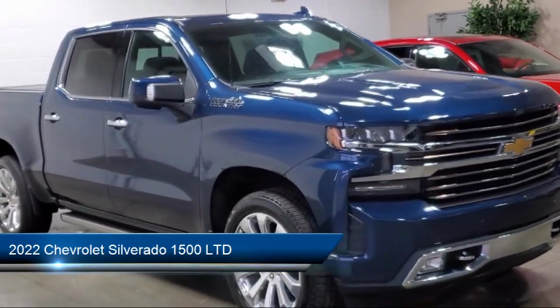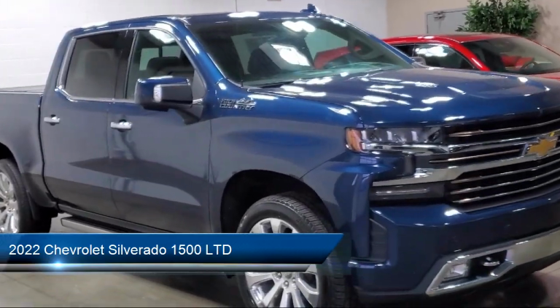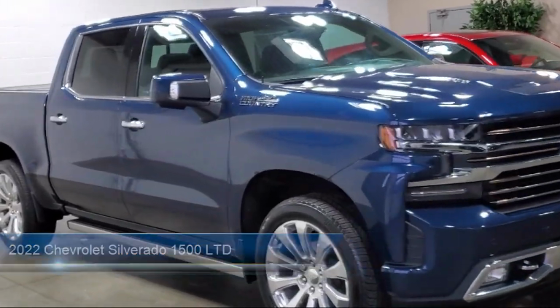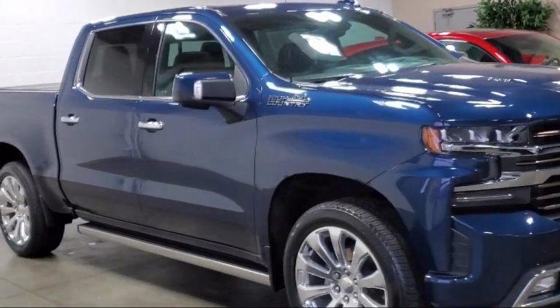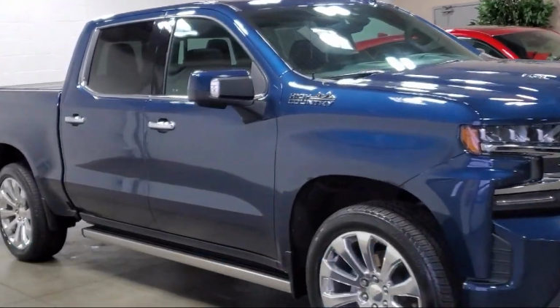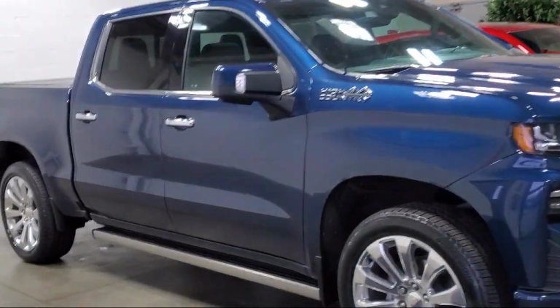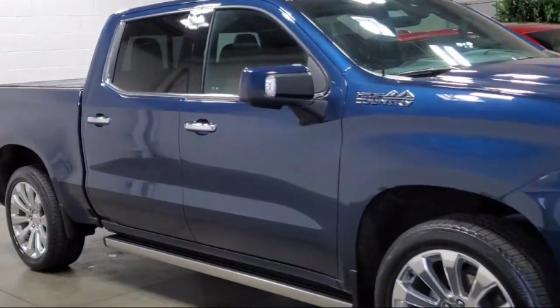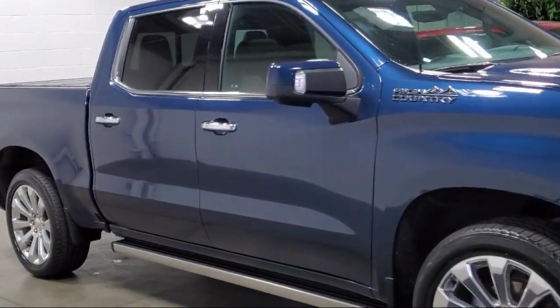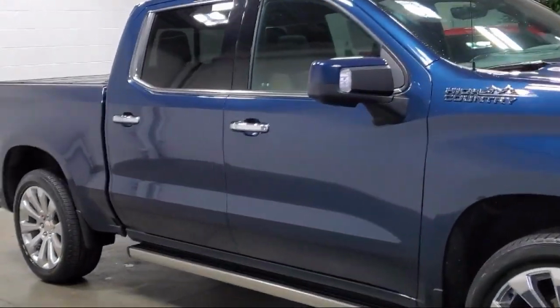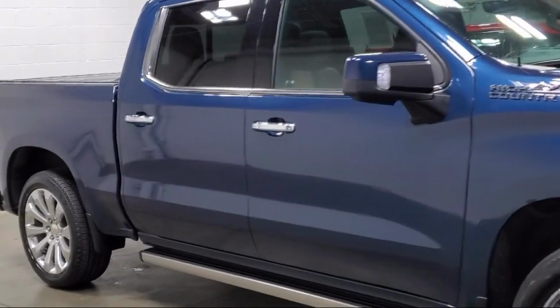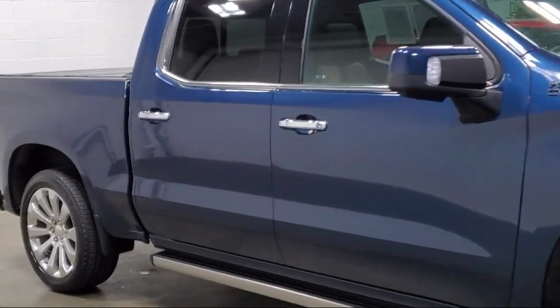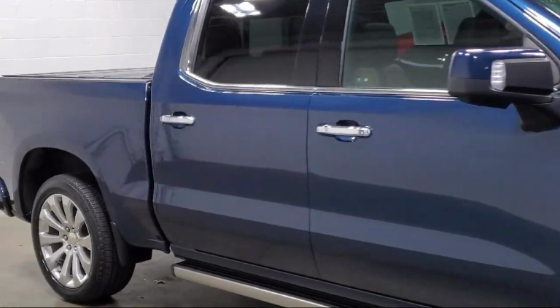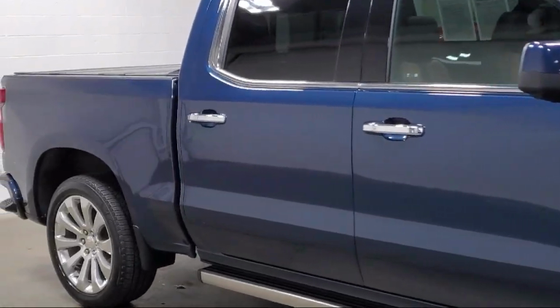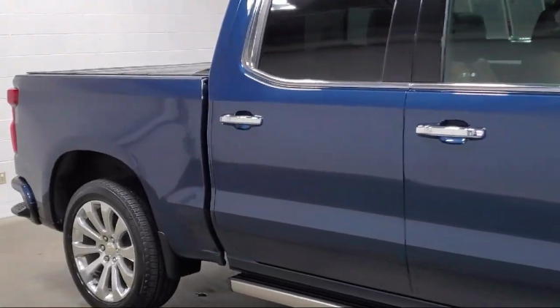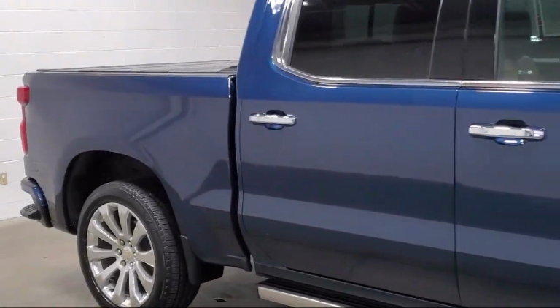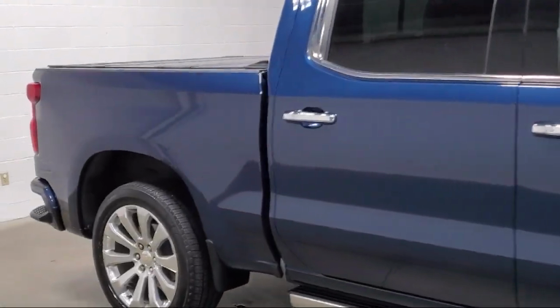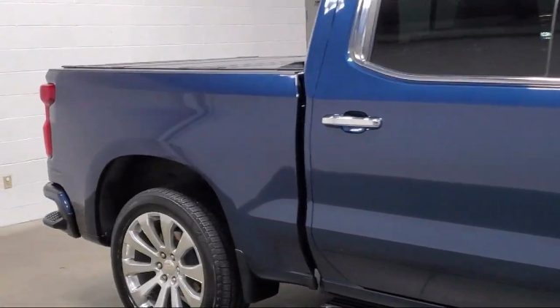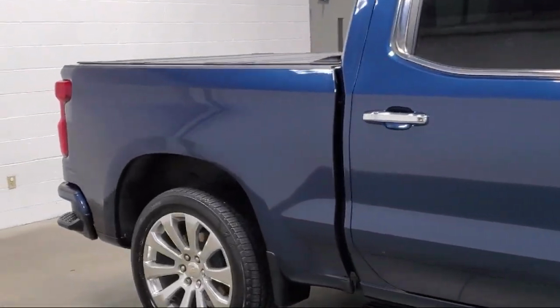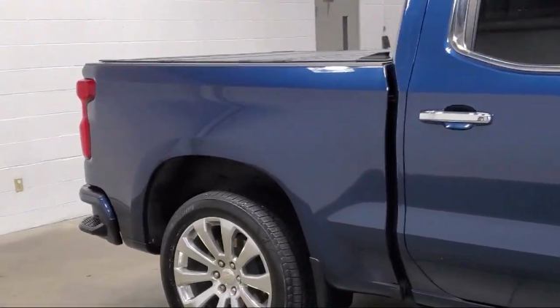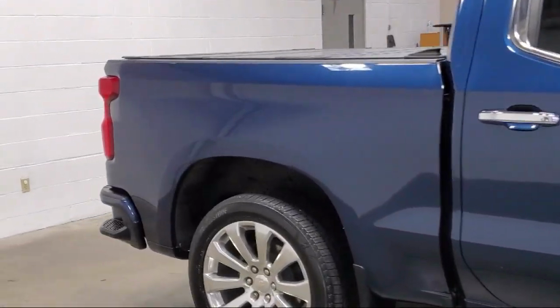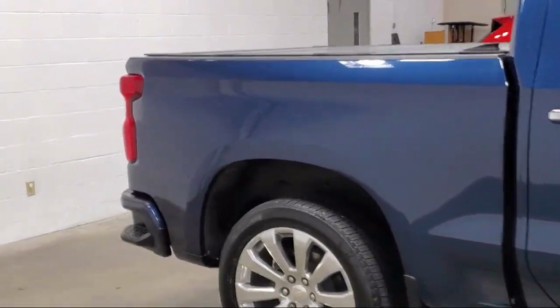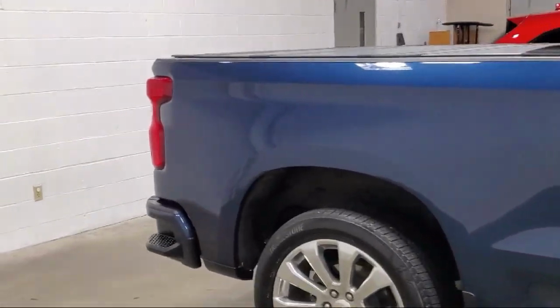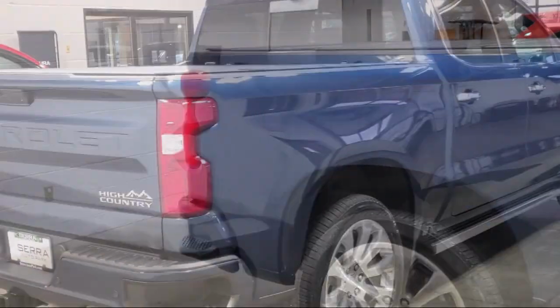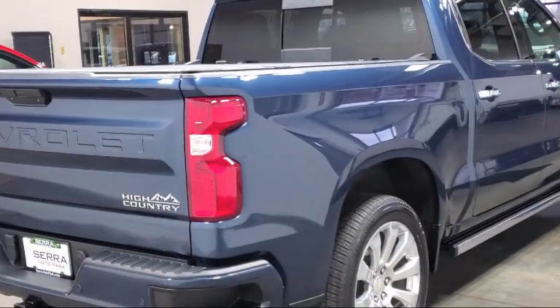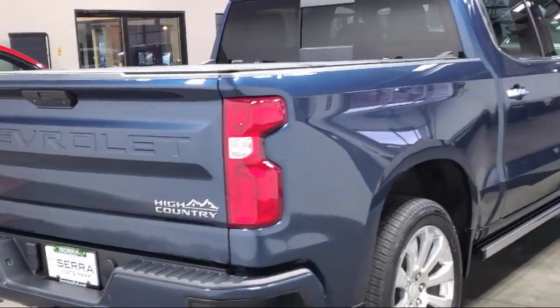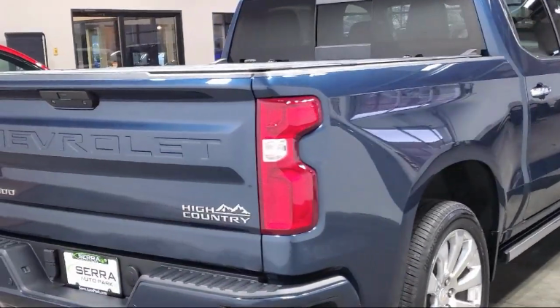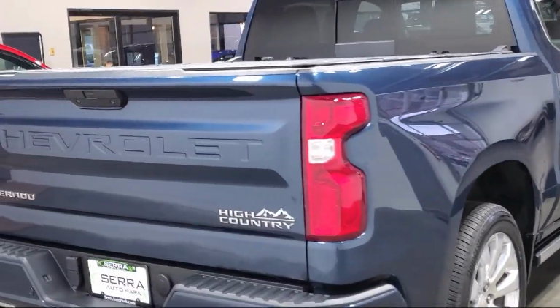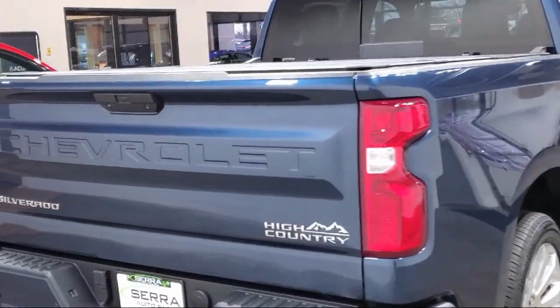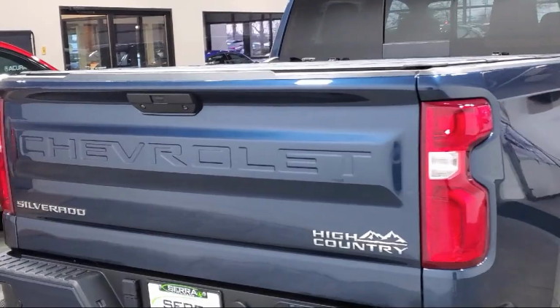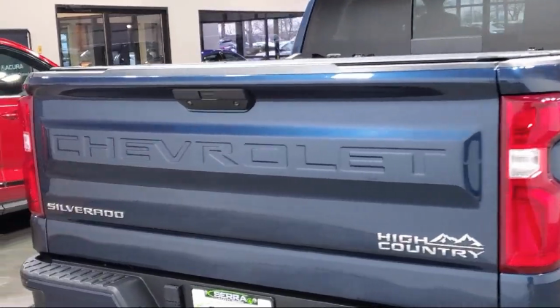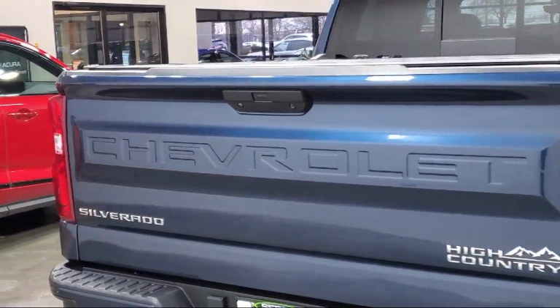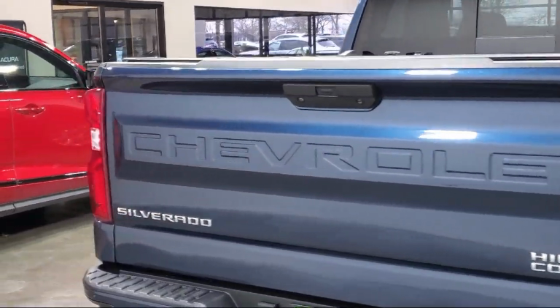It also features a Chevy Tech Spray-On Black Bedliner, Navigation, OnStar and Chevrolet Connected Services Capable, and a Trailering Package.